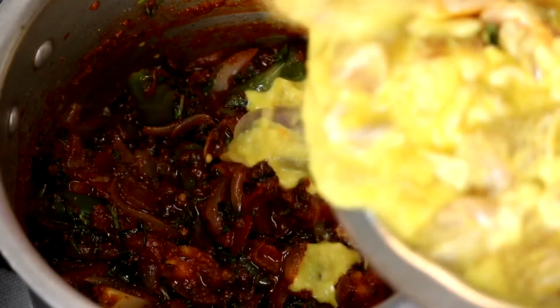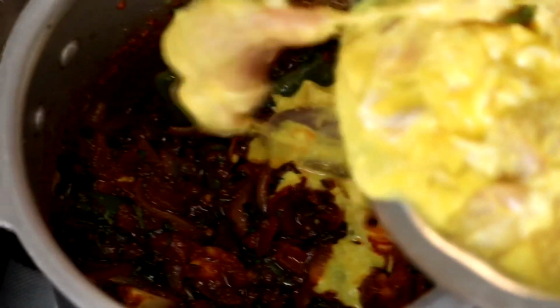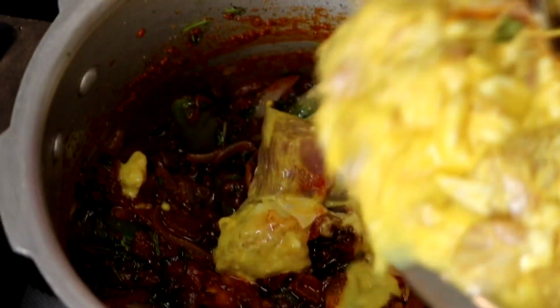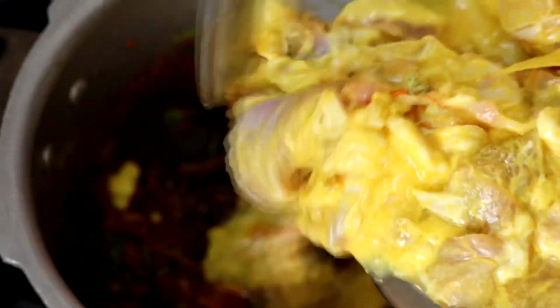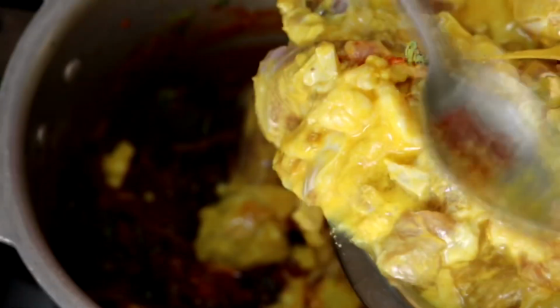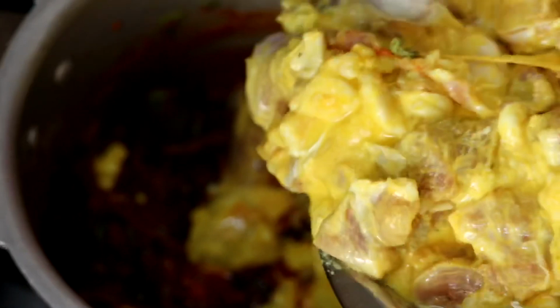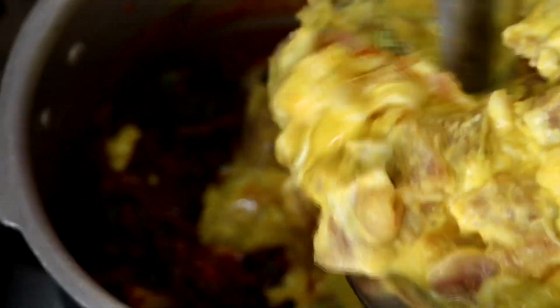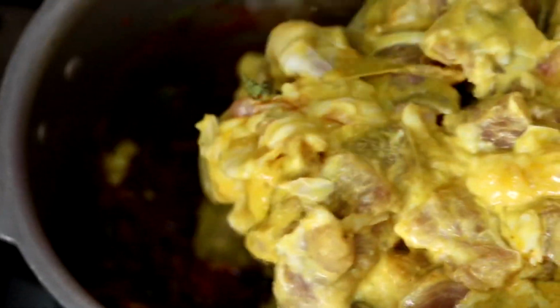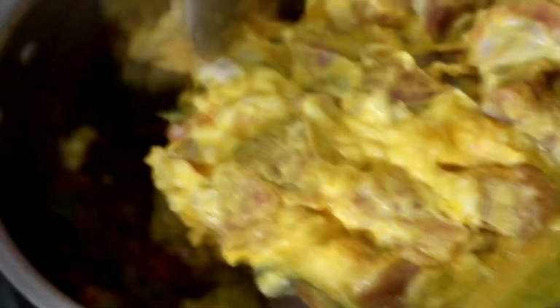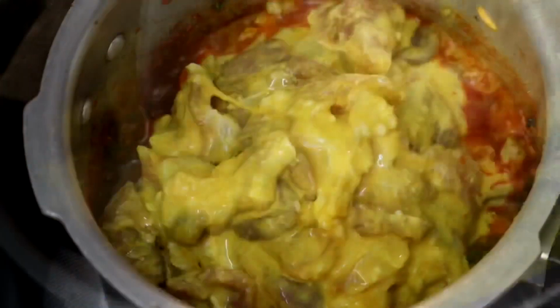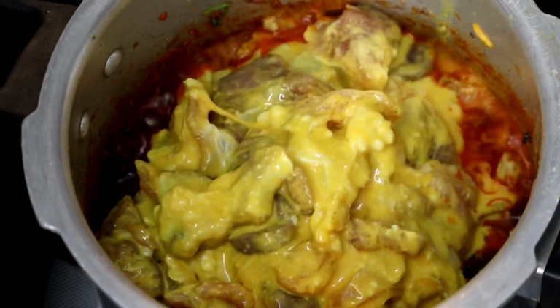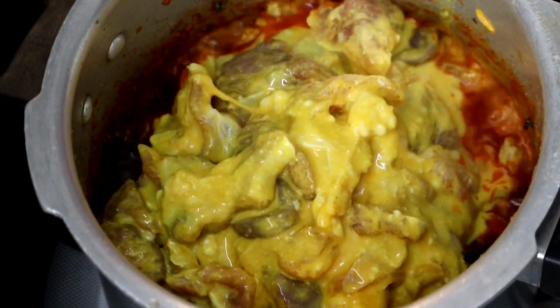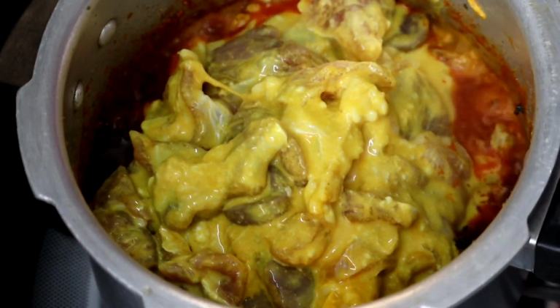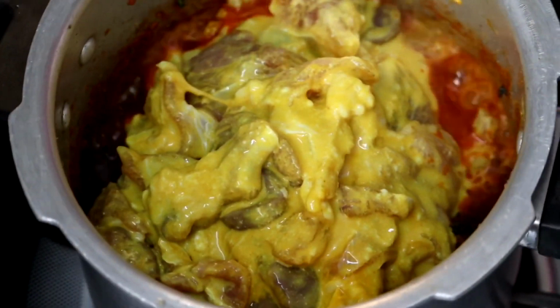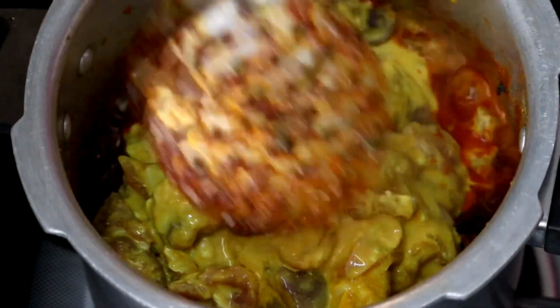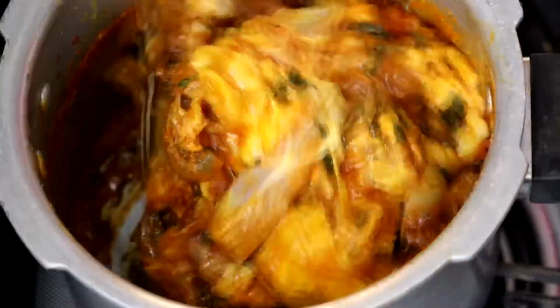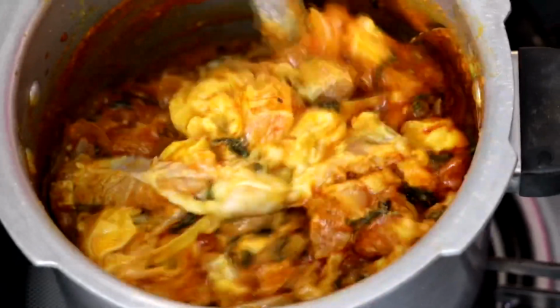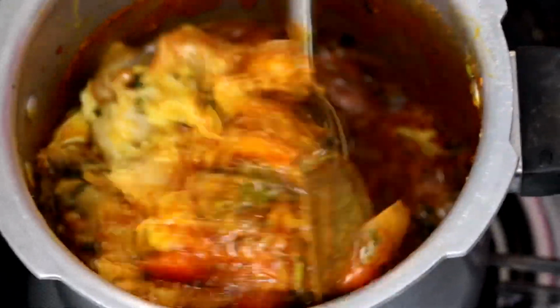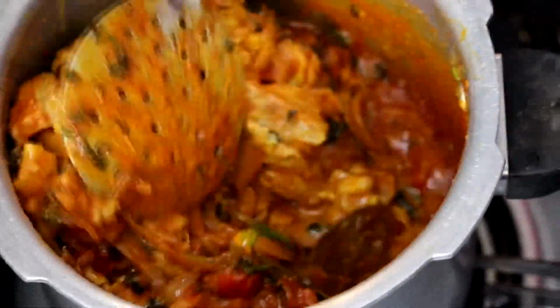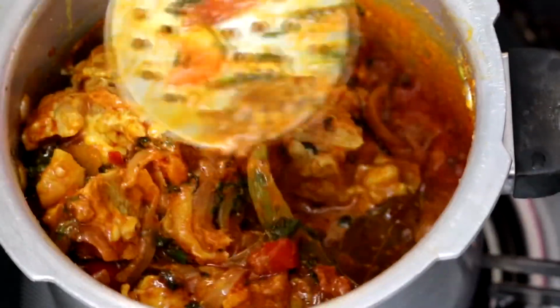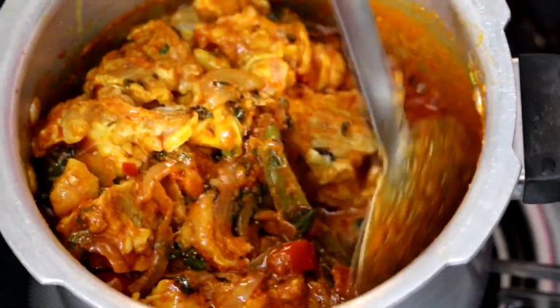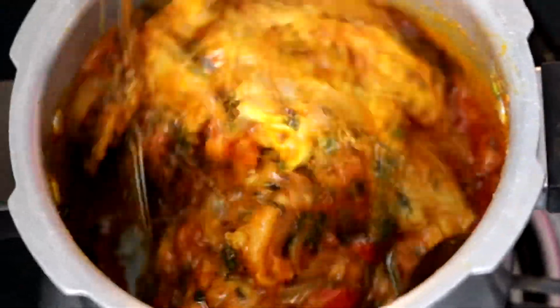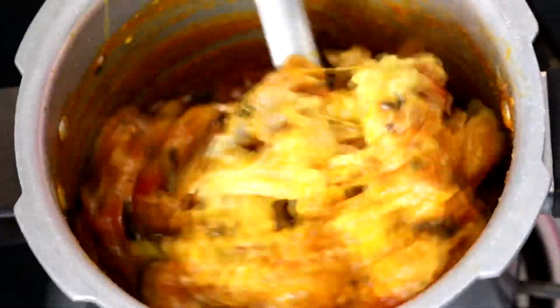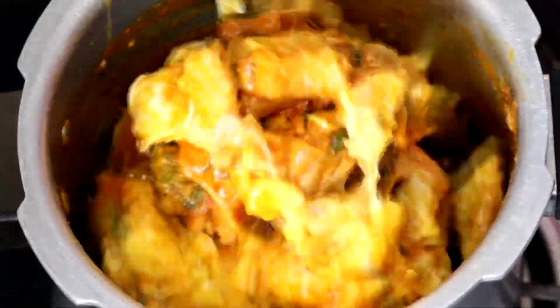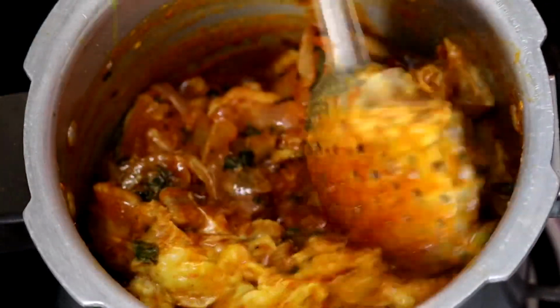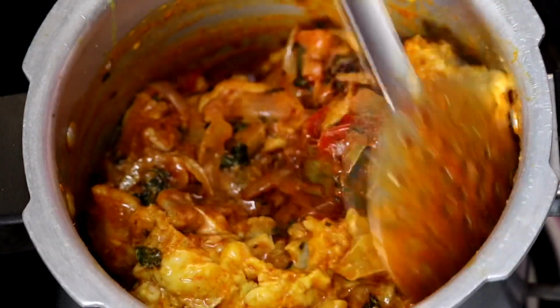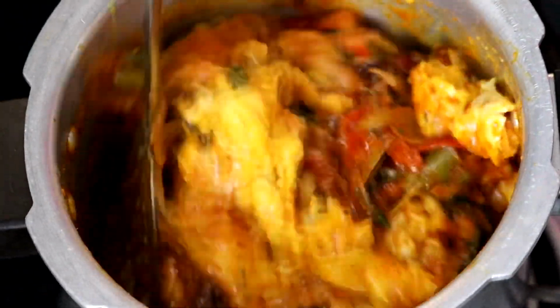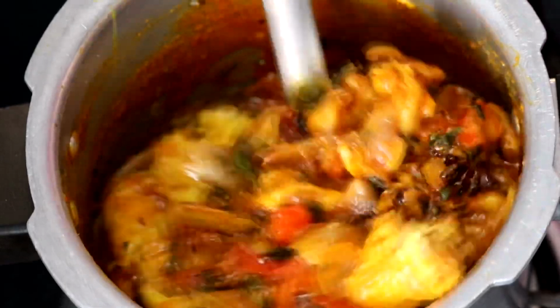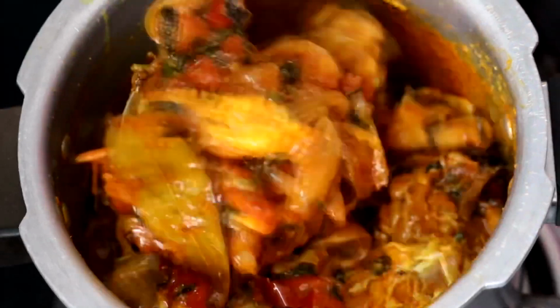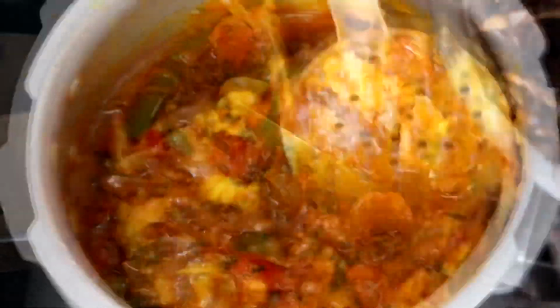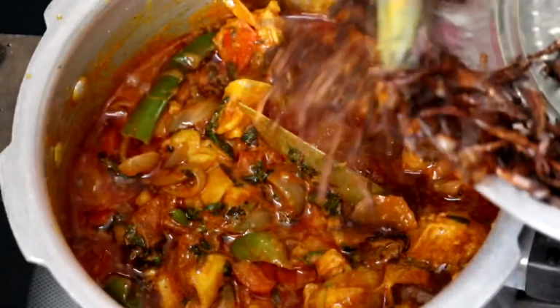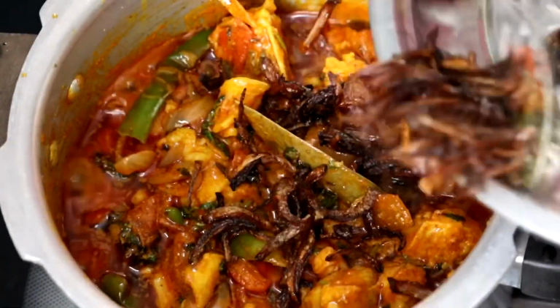Add the marinated mutton and mix it well. Then add the deep-fried onions. There is a nice half-gravy forming.